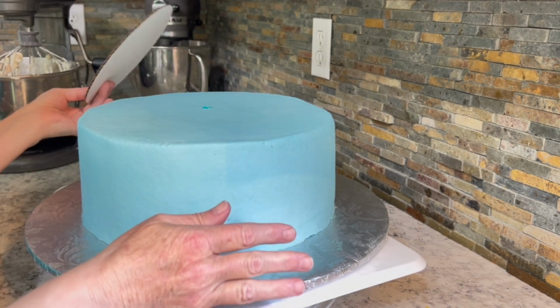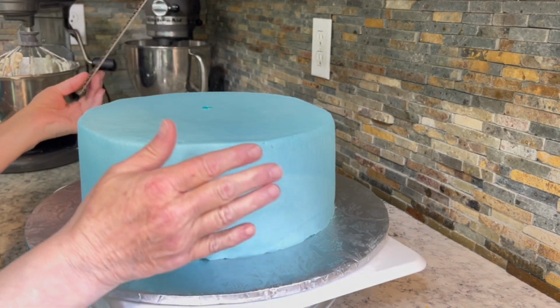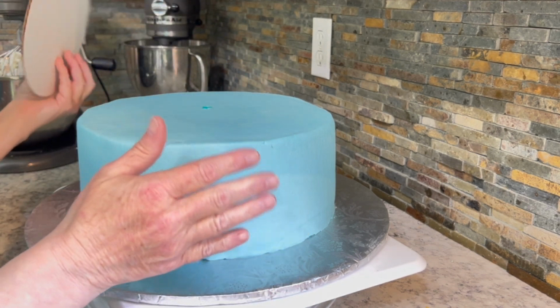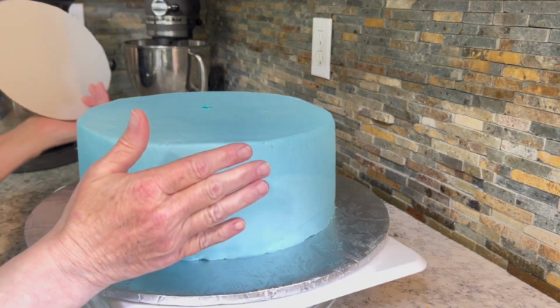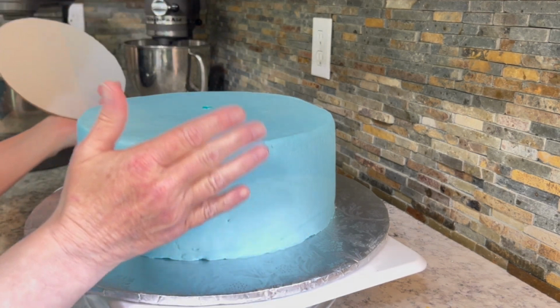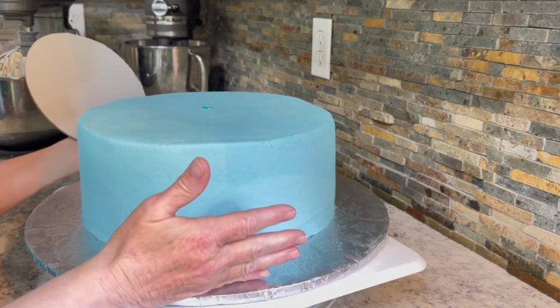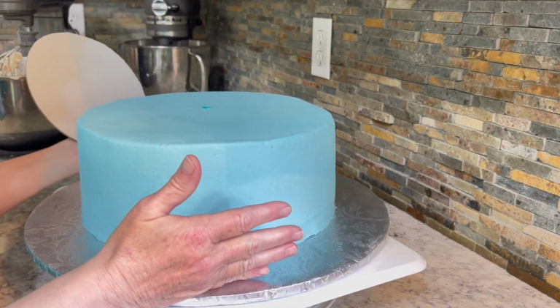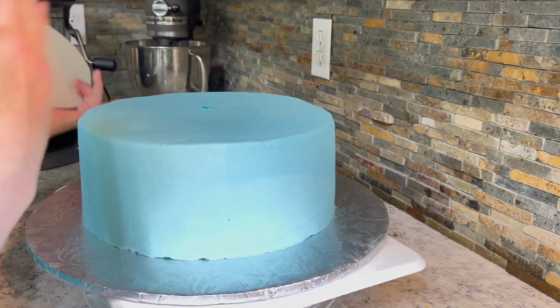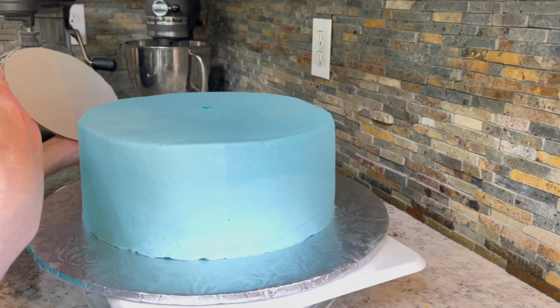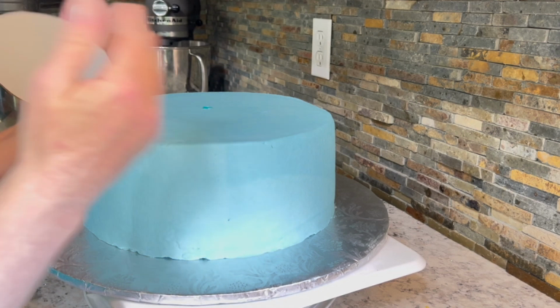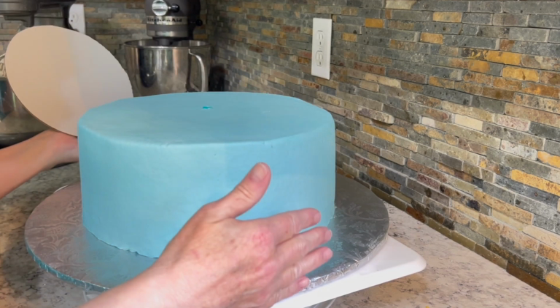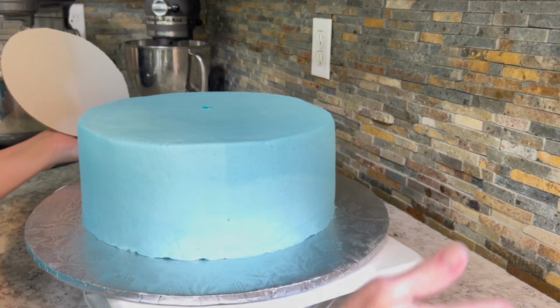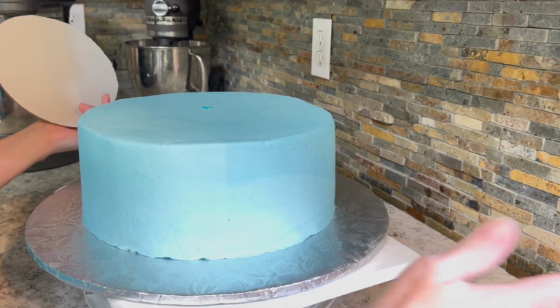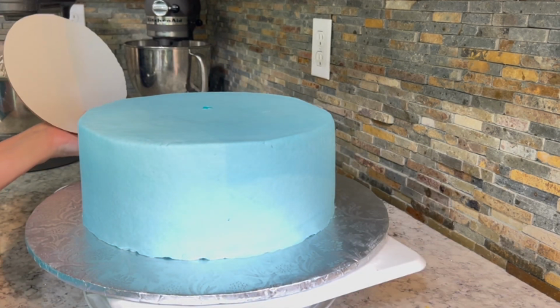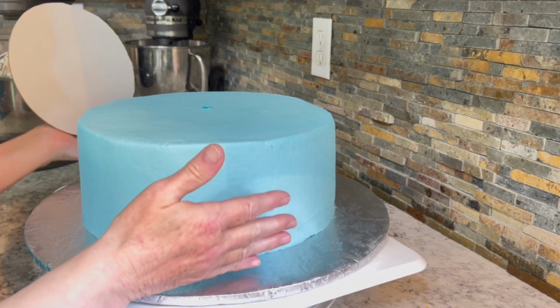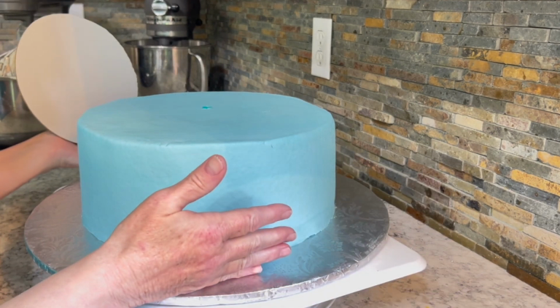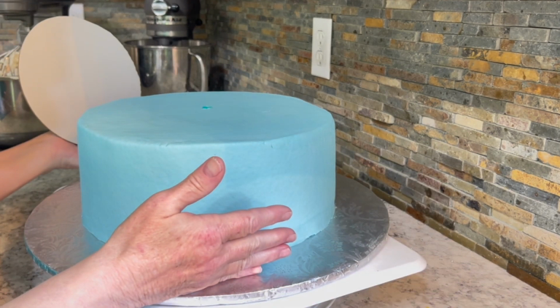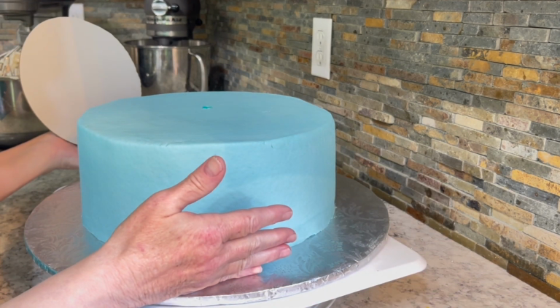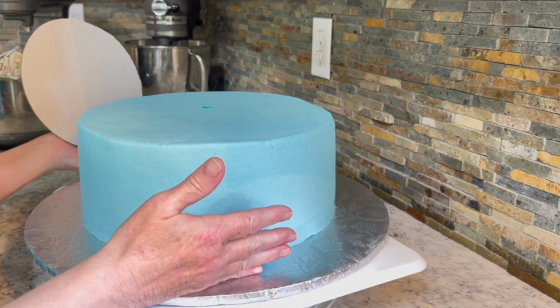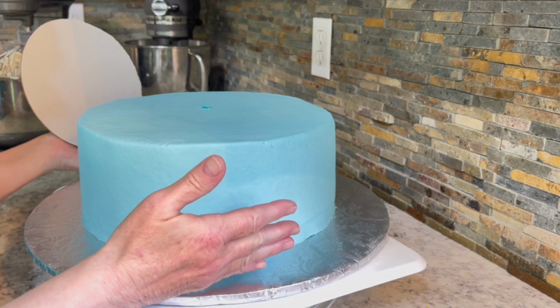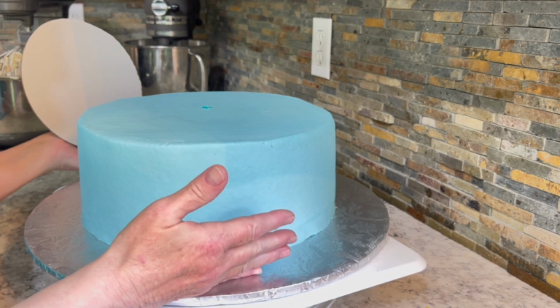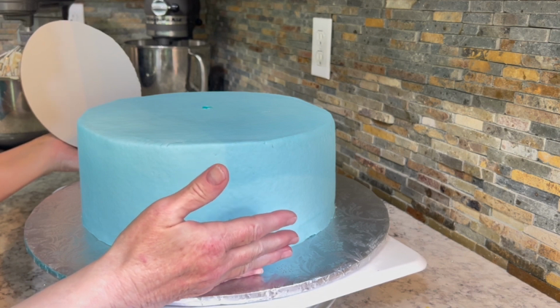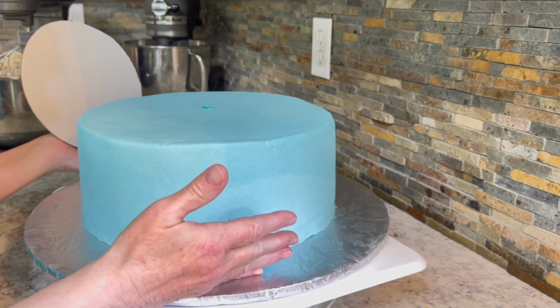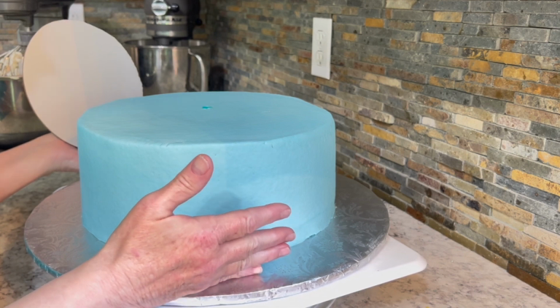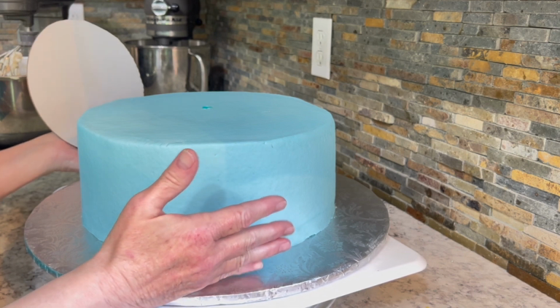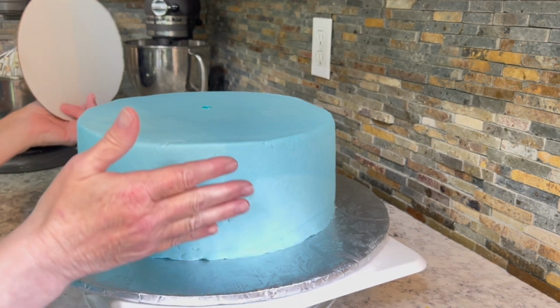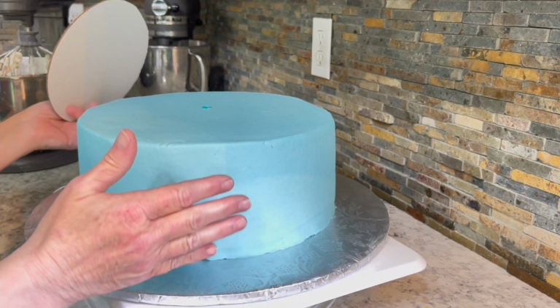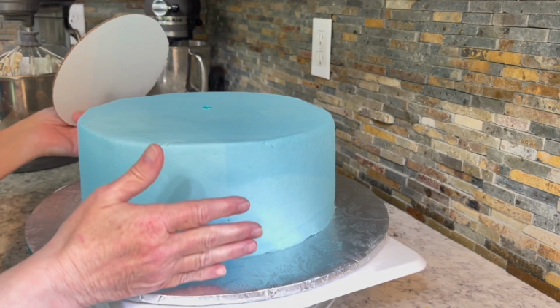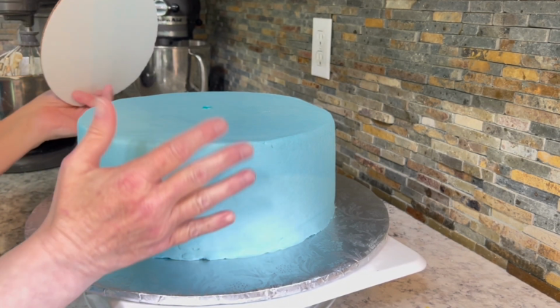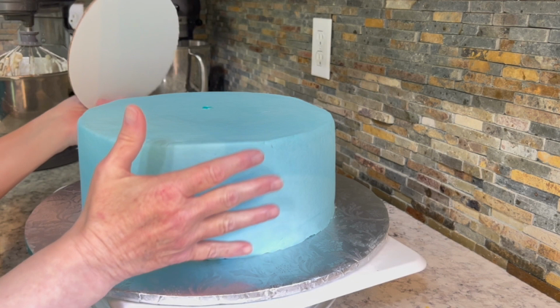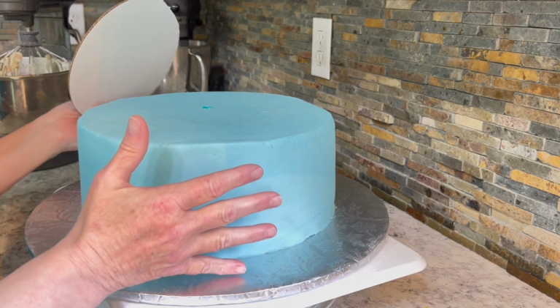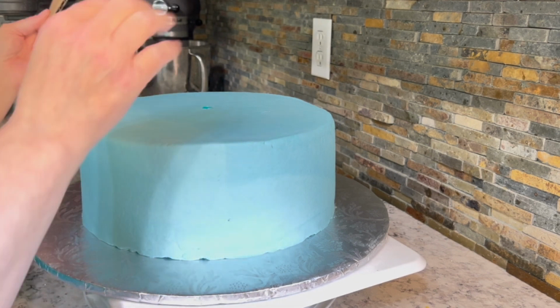So what you do is you ice your cake, then go put it in the fridge while you work on the next layer. Let it be in there a little bit — half an hour or an hour — and then you bring it out to dowel it. So I've got a very cold cake here.